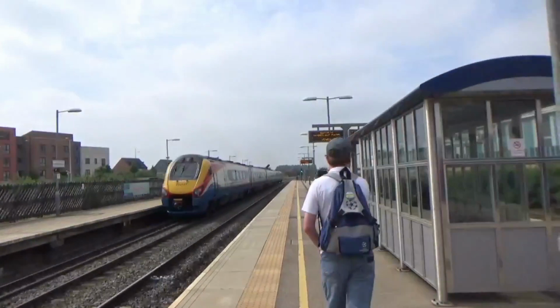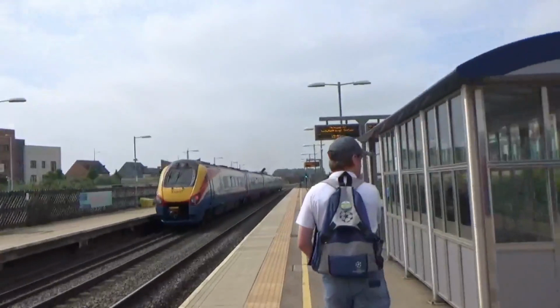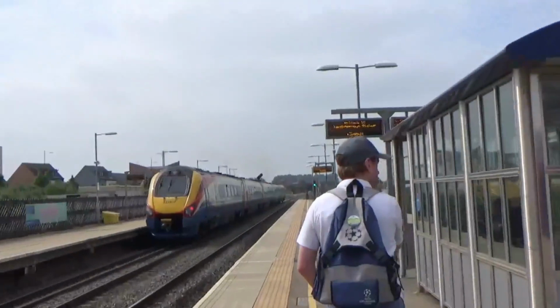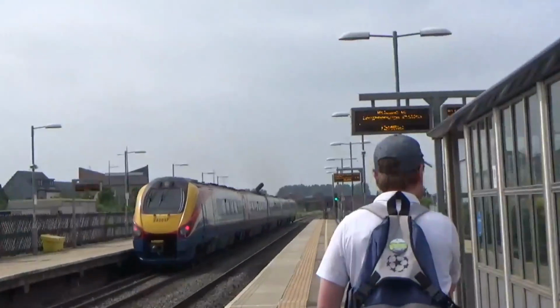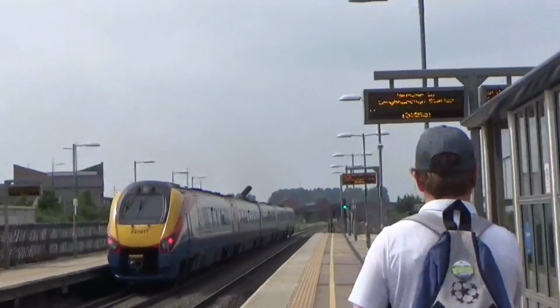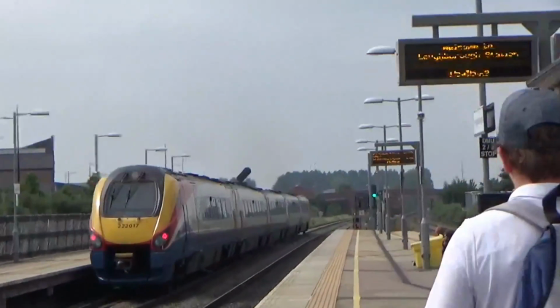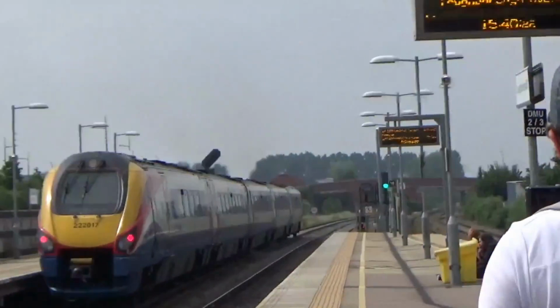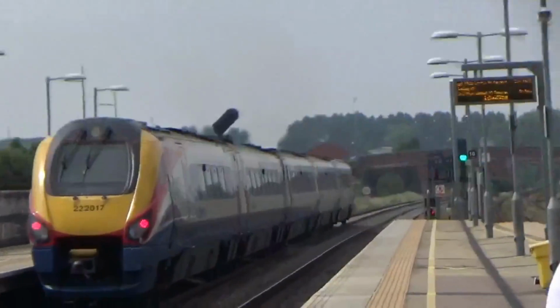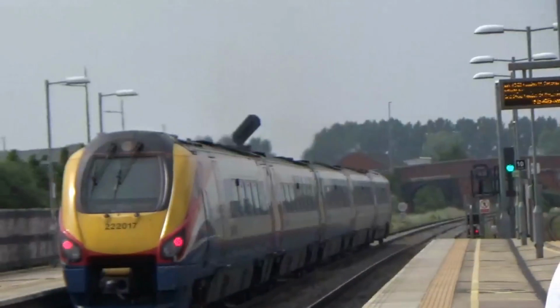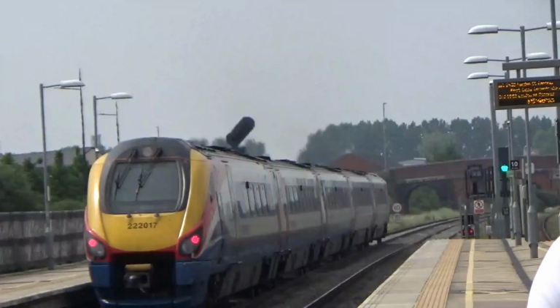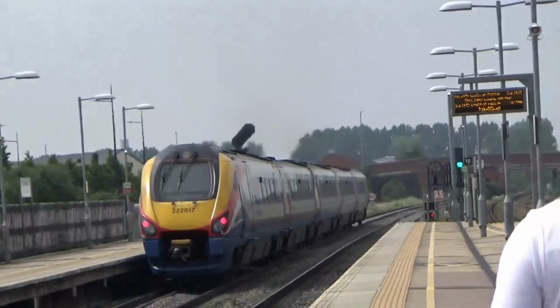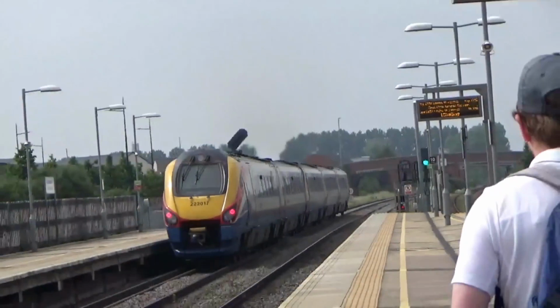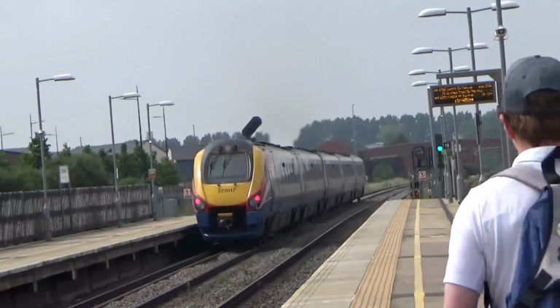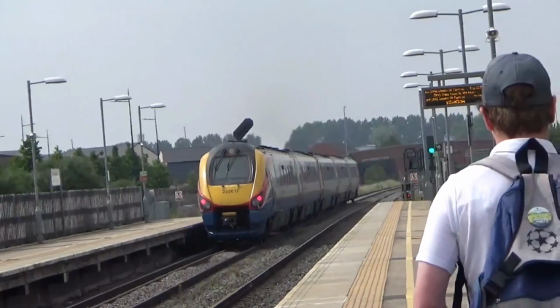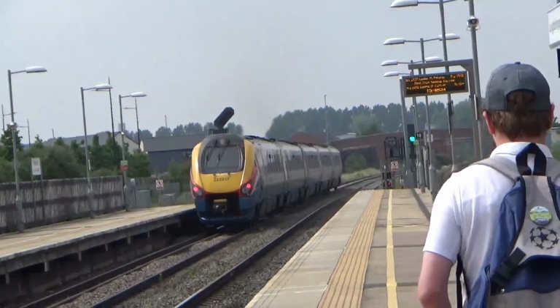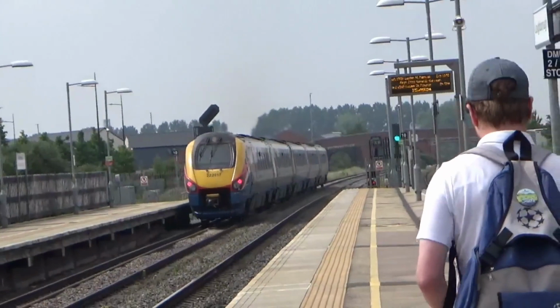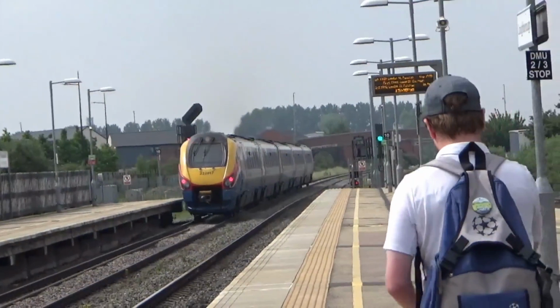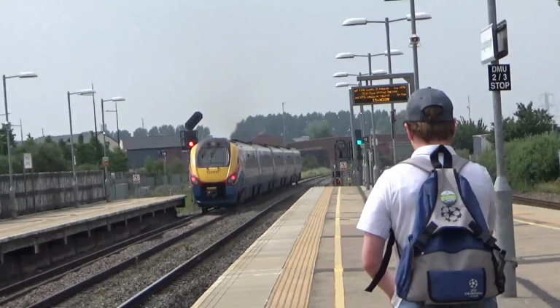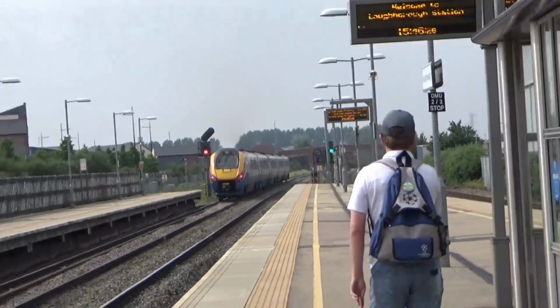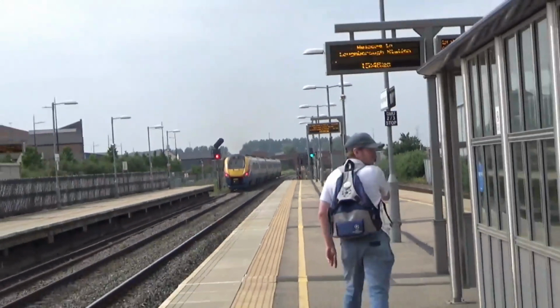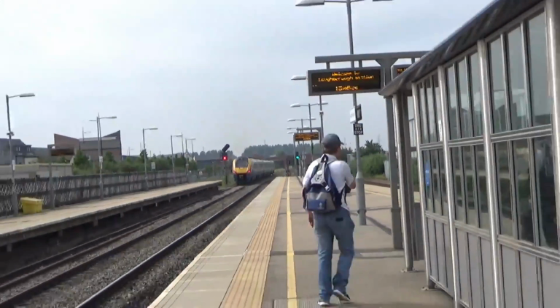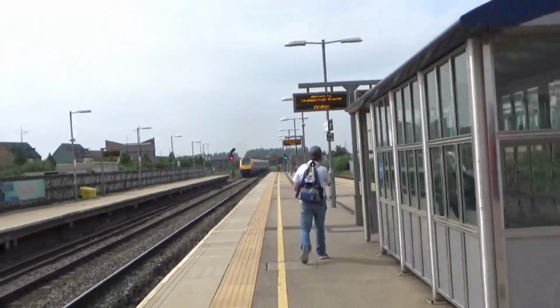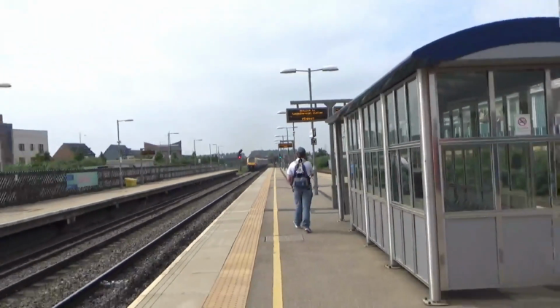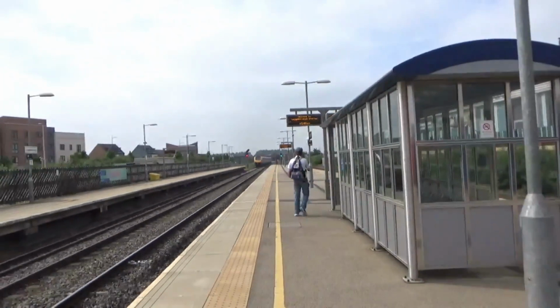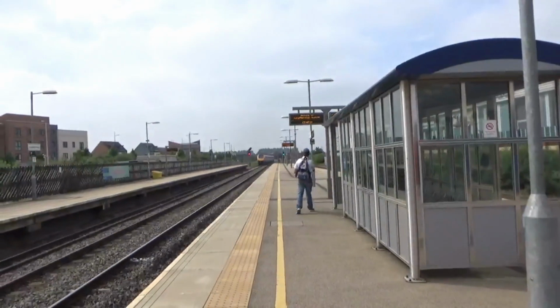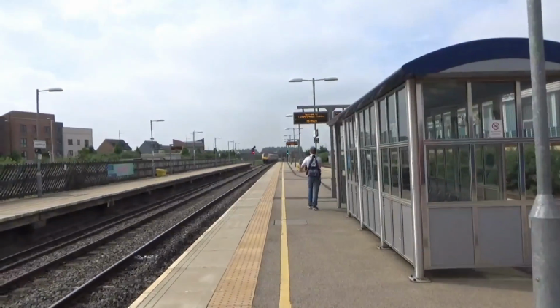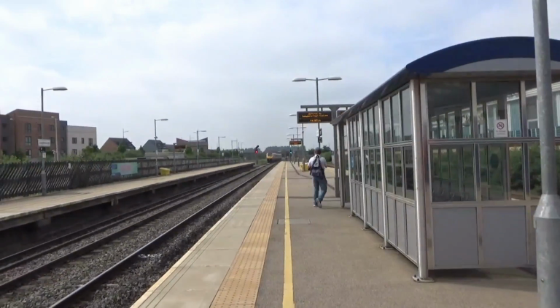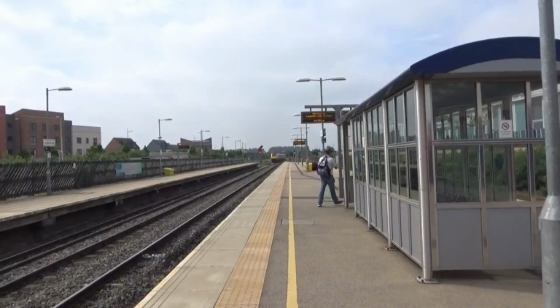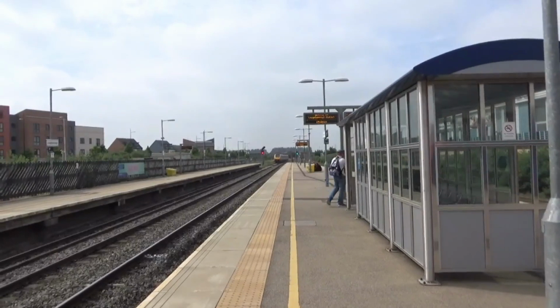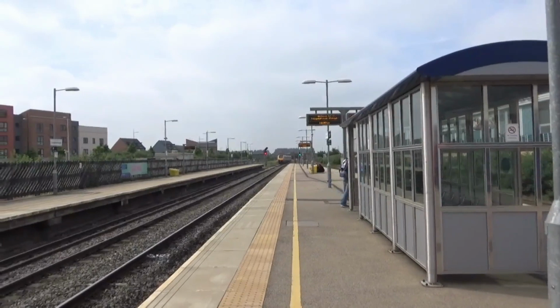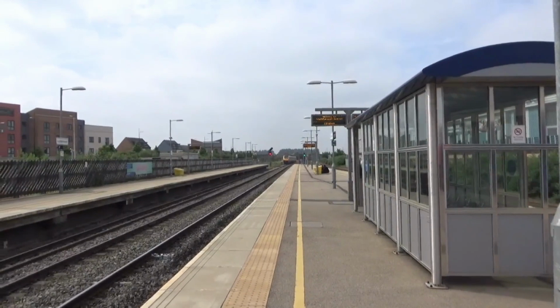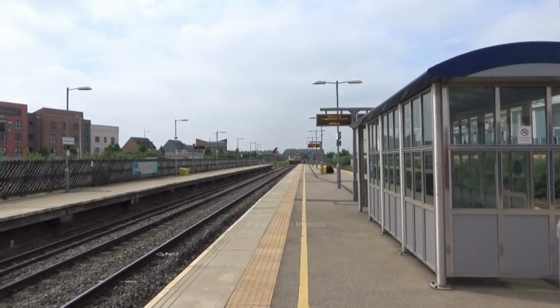There's a Lions Club 100 Years sticker on that train, 222-017, heading off to Sheffield from London St Pancras.